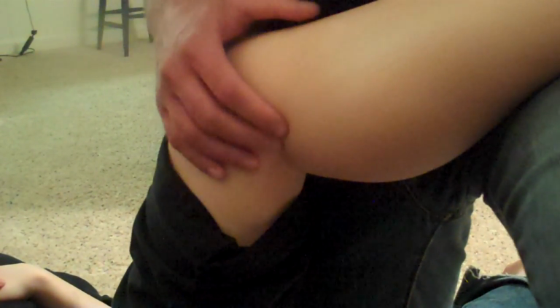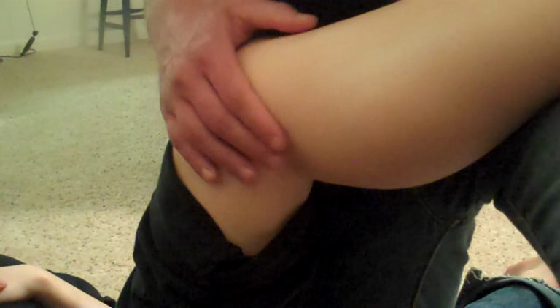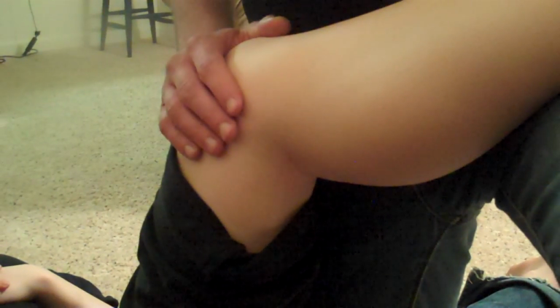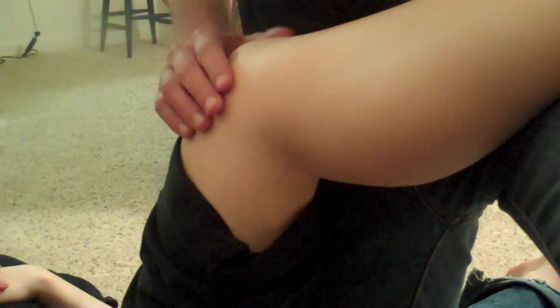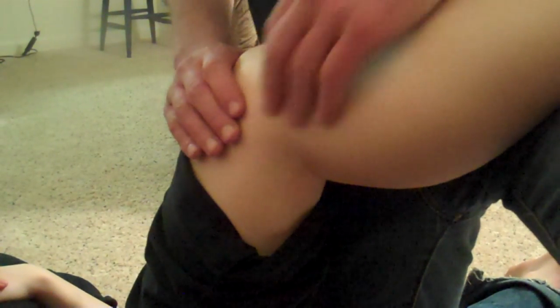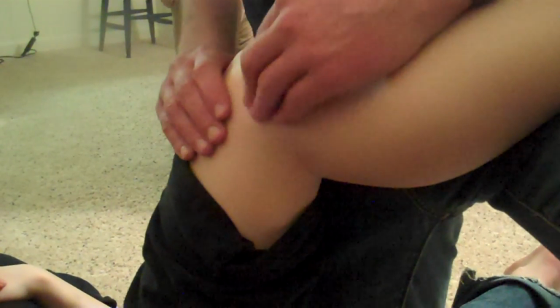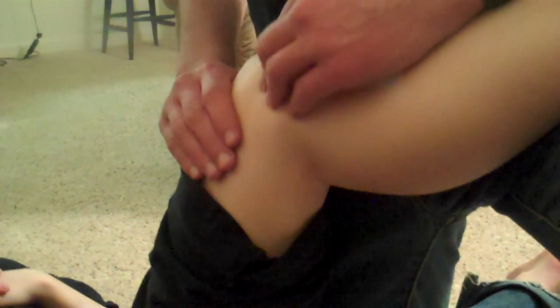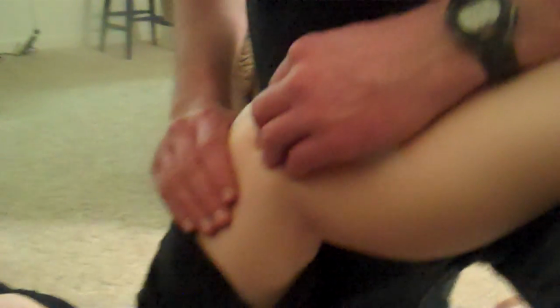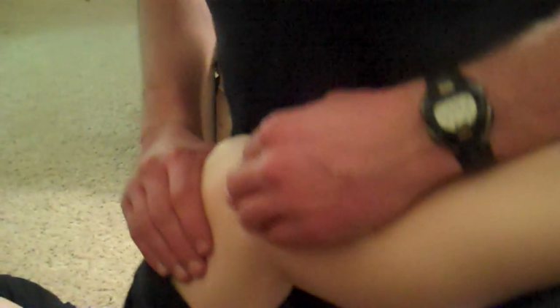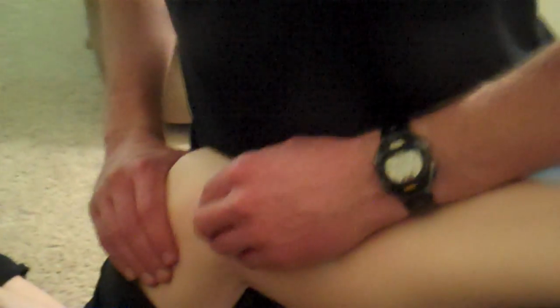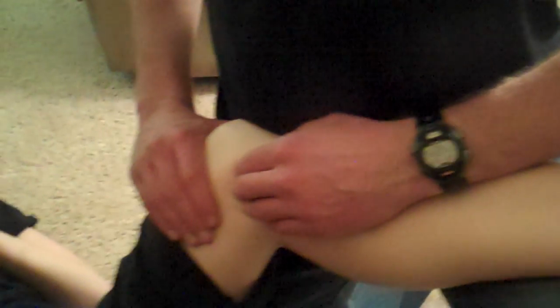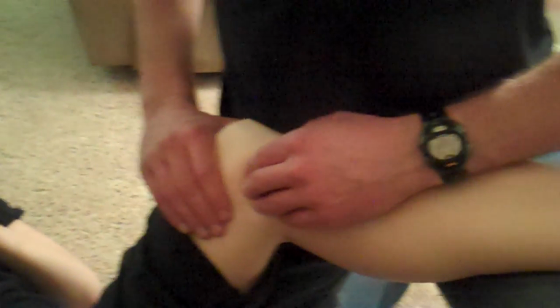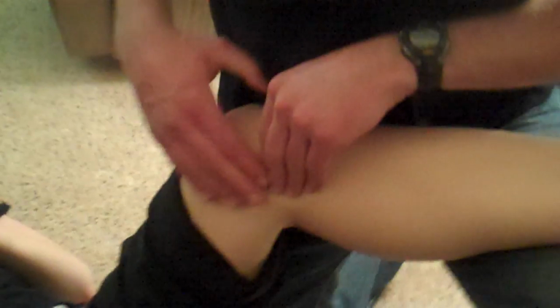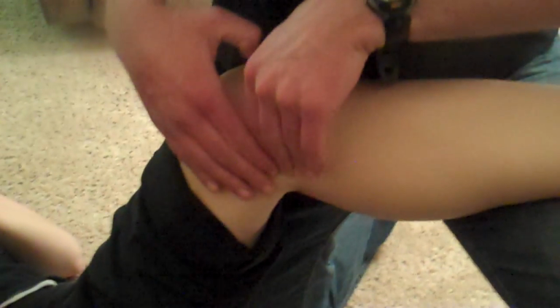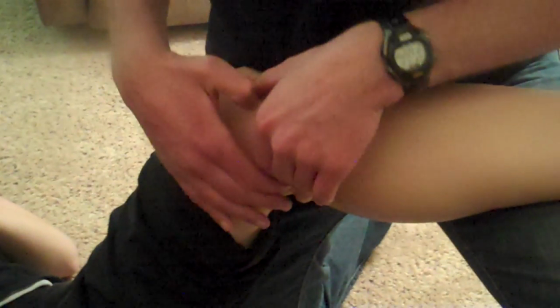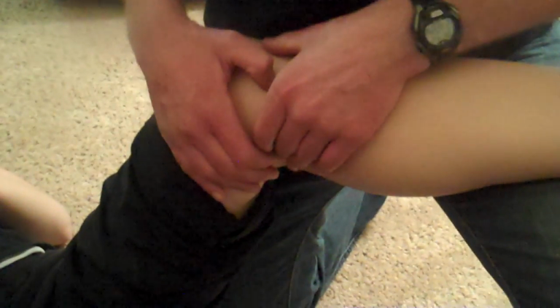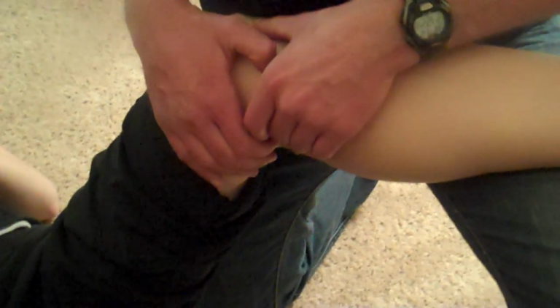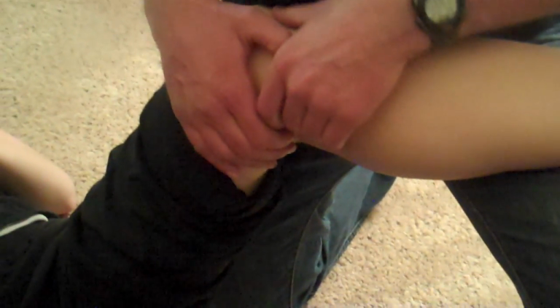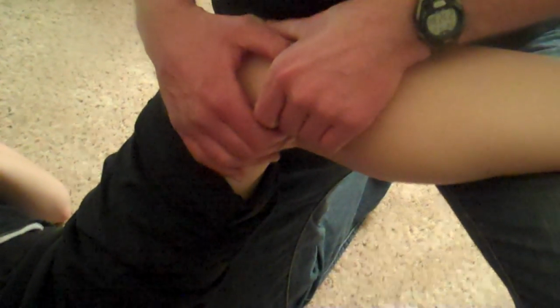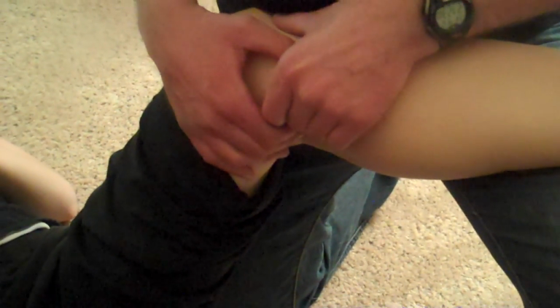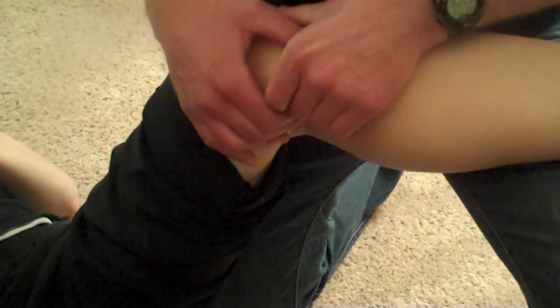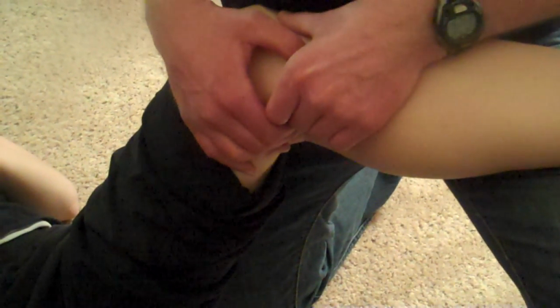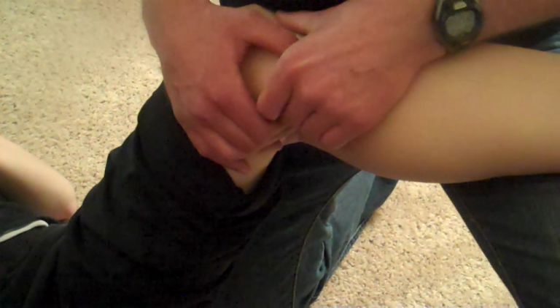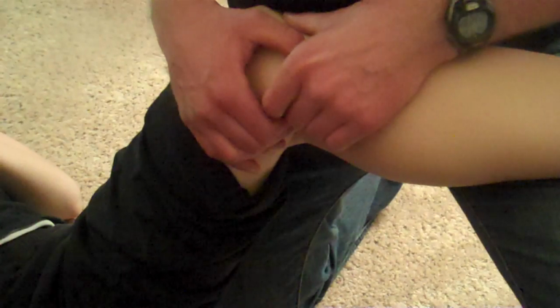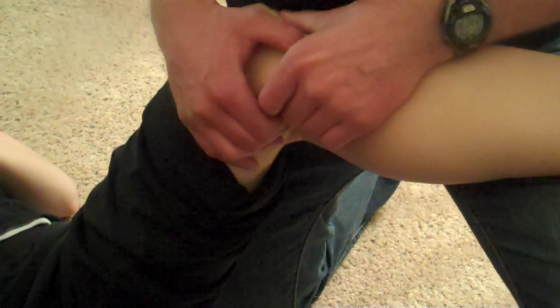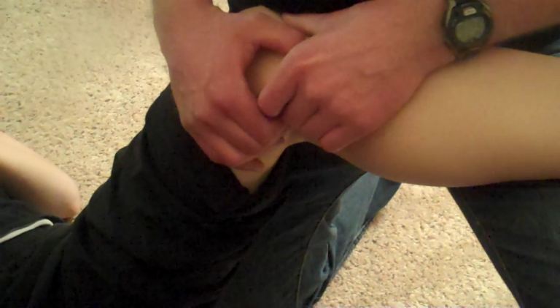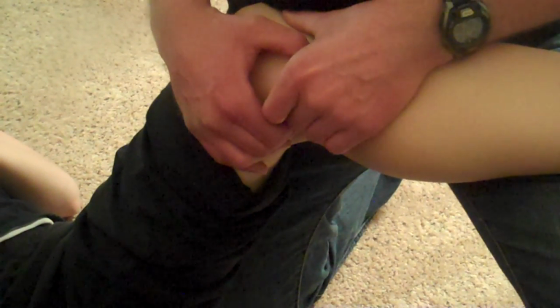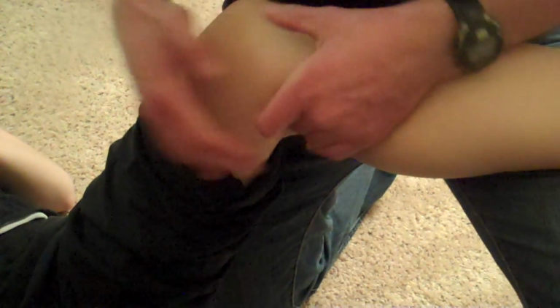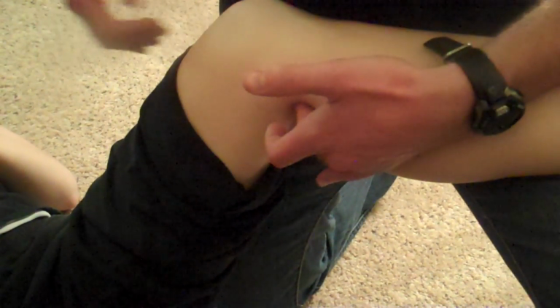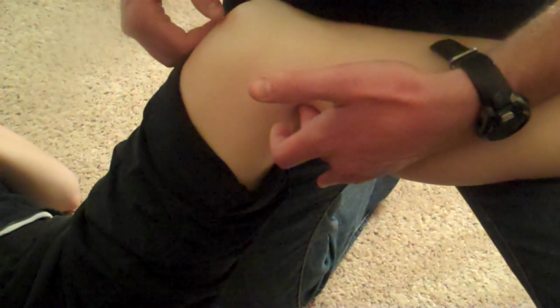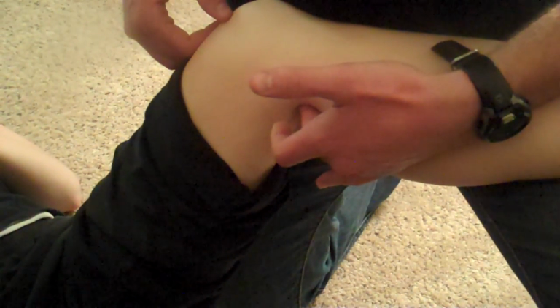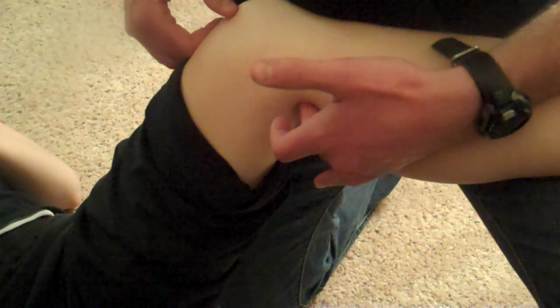If I want to palpate the saphenous nerve, you're going to find the tibial plateau, dive posteriorly, and it's just right behind the tibia there. That one can be a little bit sensitive as well, so I'm right there on Sarah.